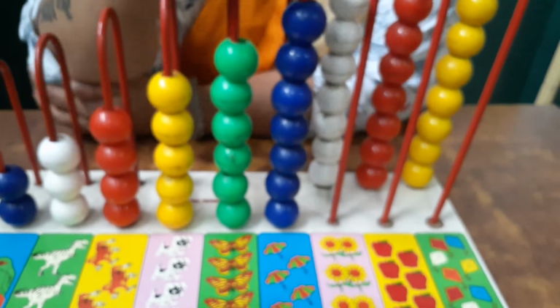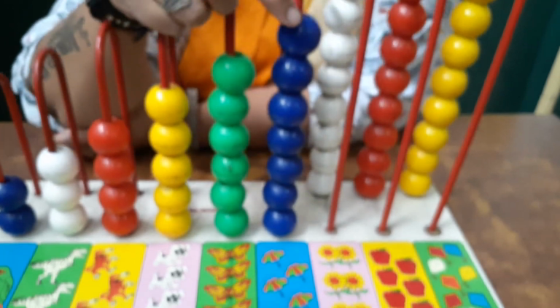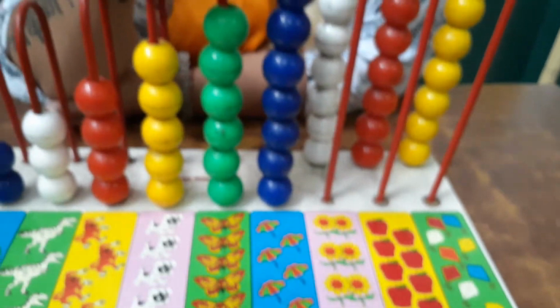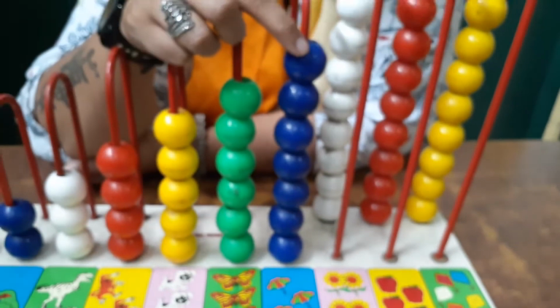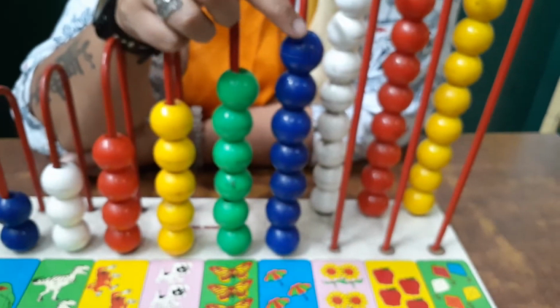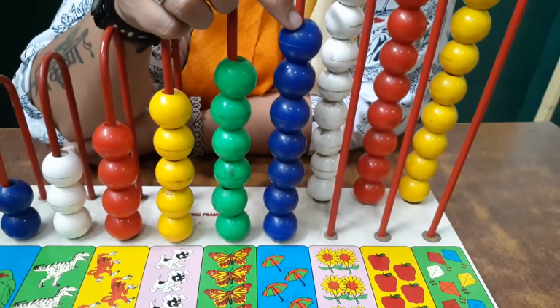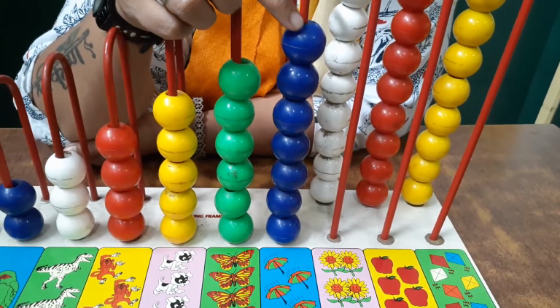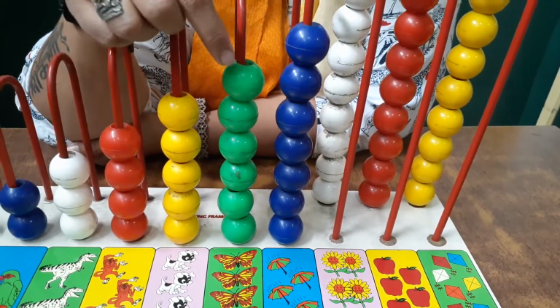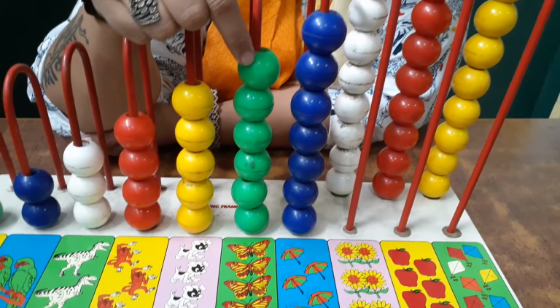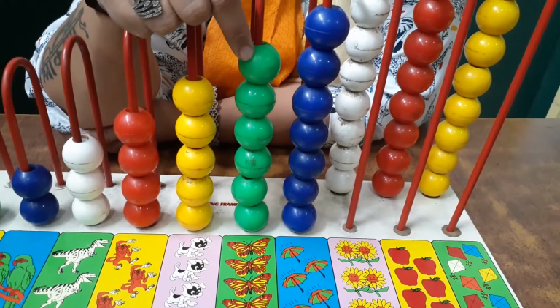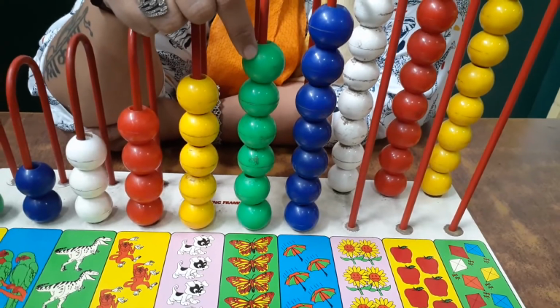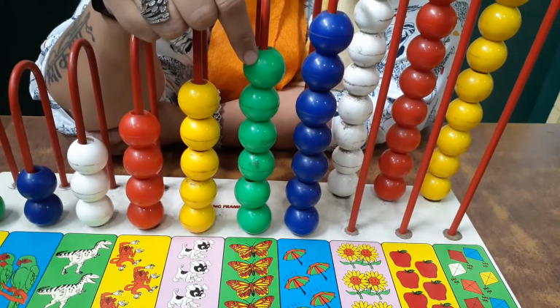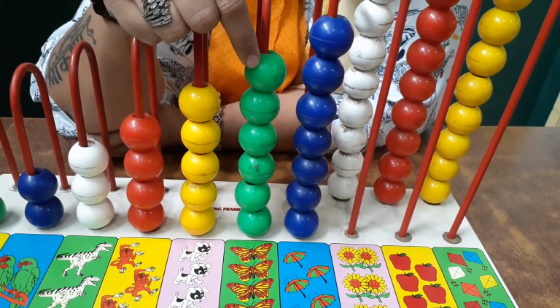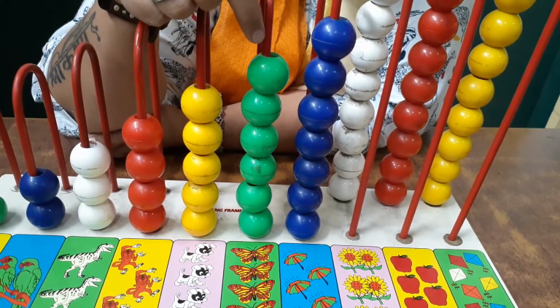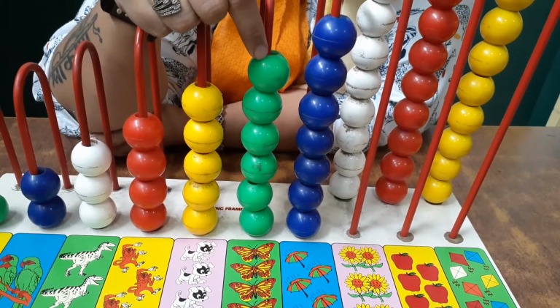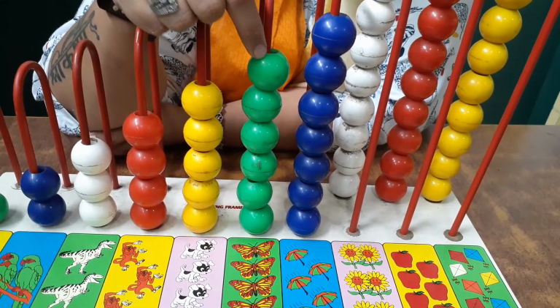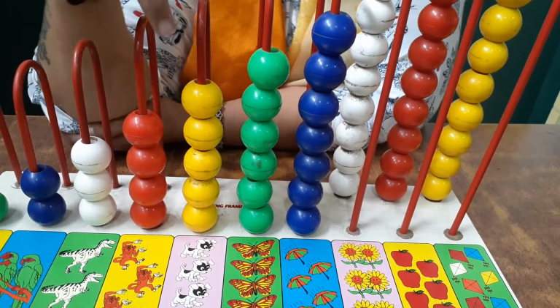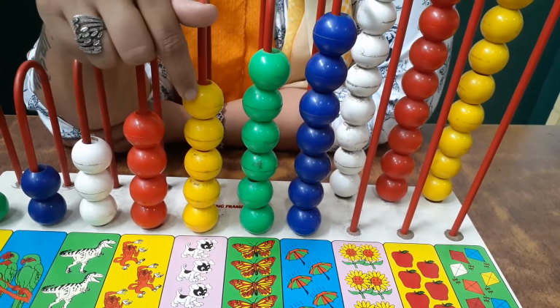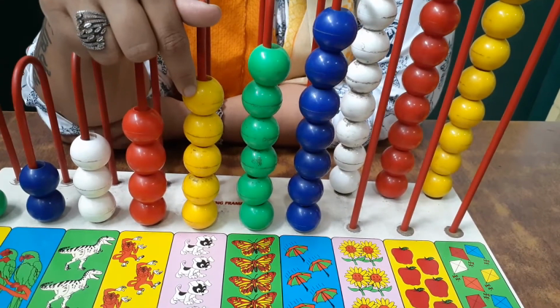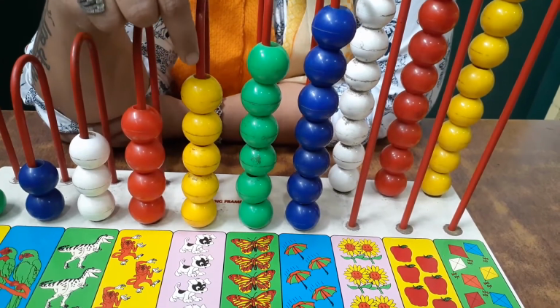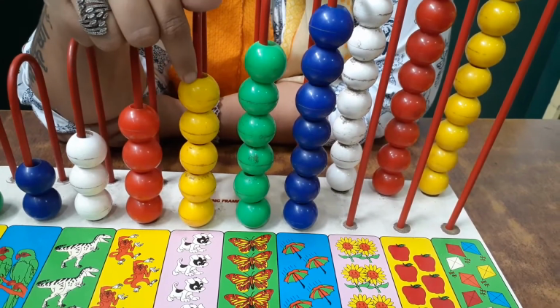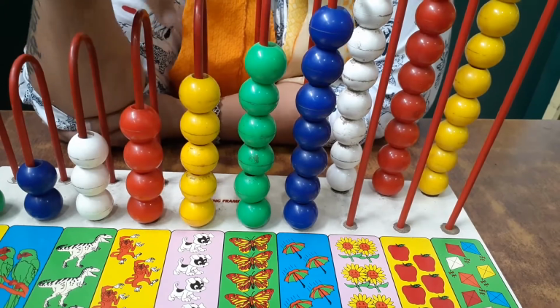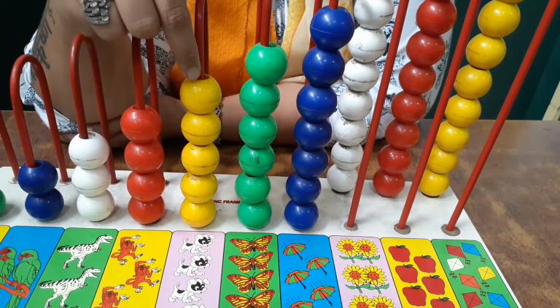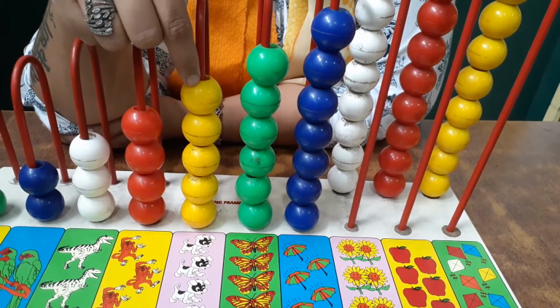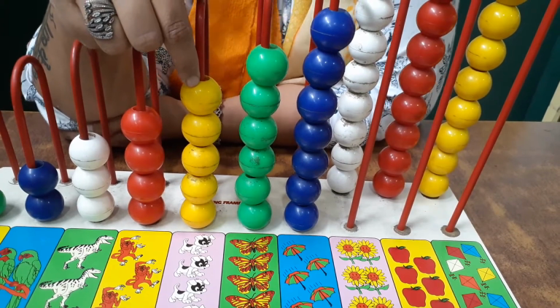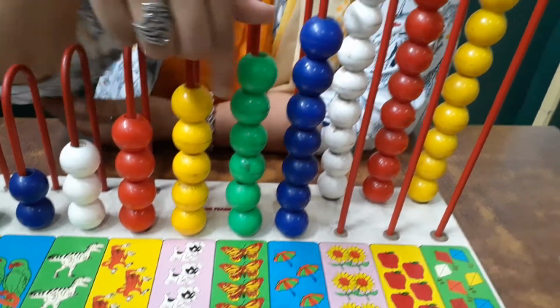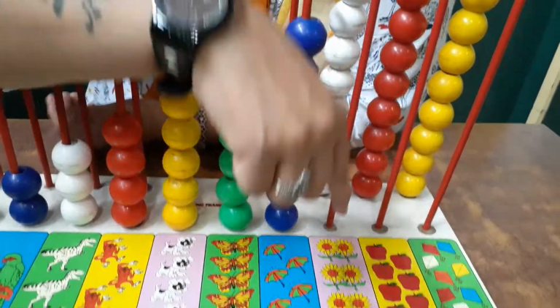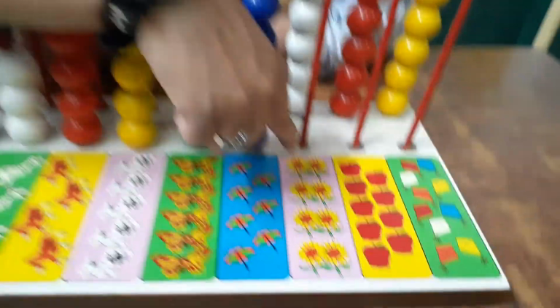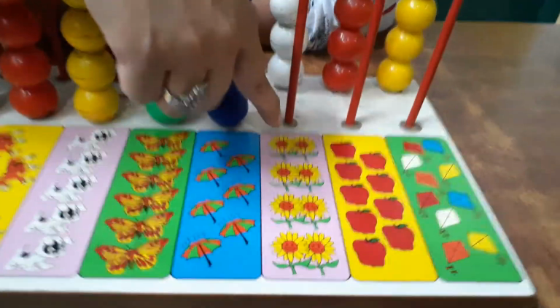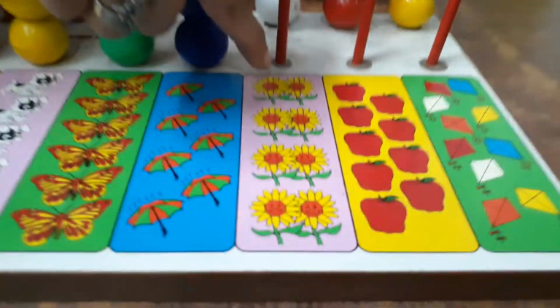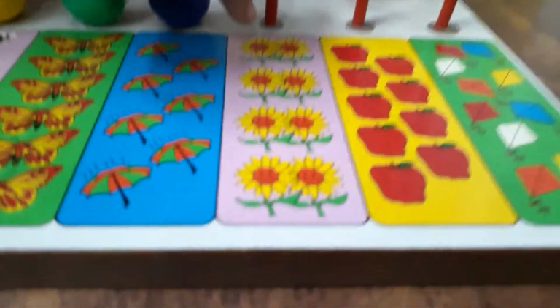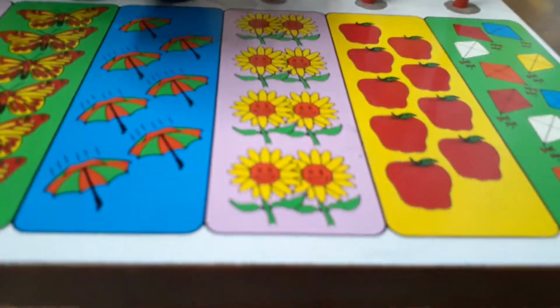And what is the color of the beads? Blue. And what is the color of these beads? Green. And what is the color of these beads? Yellow. And next are sunflowers.